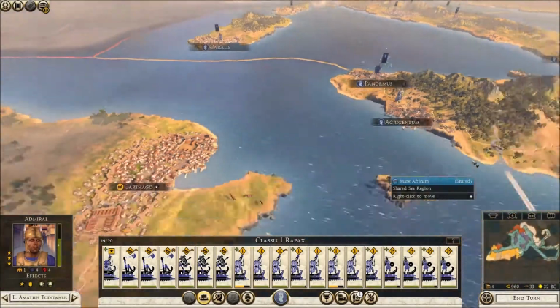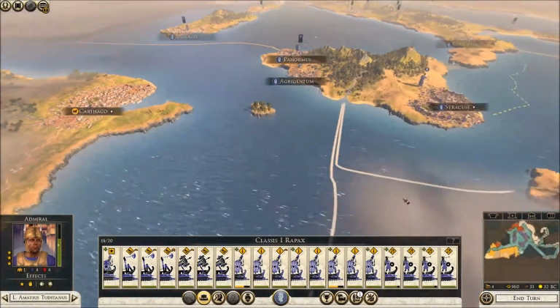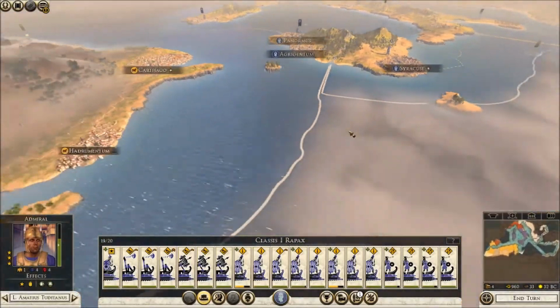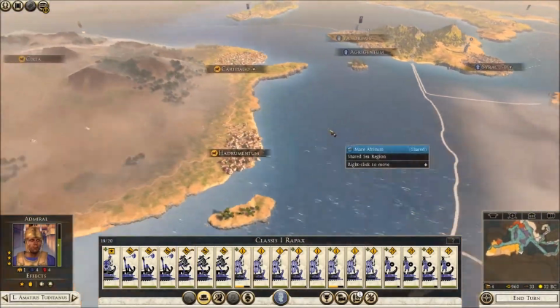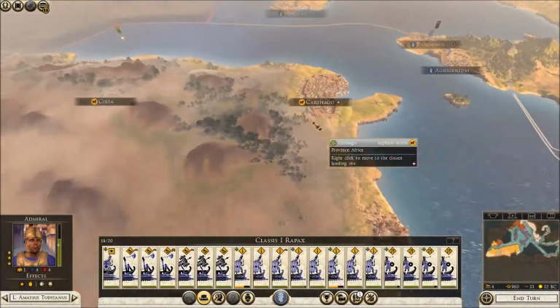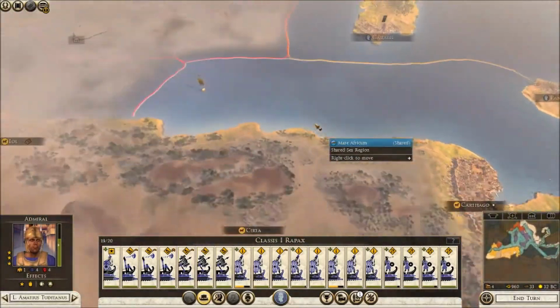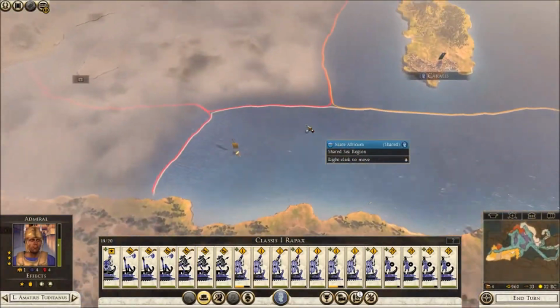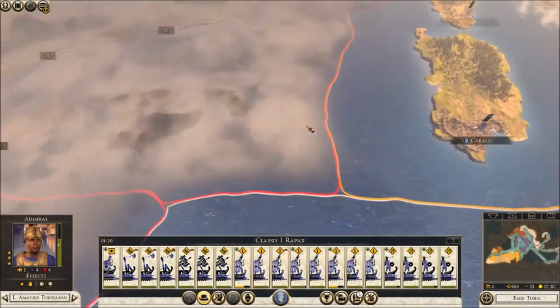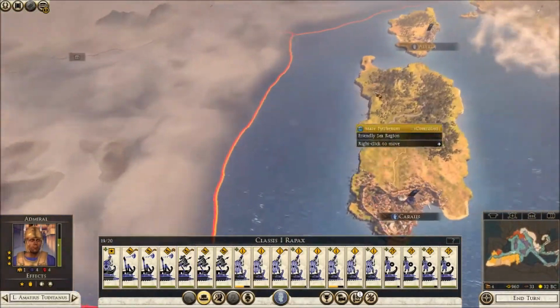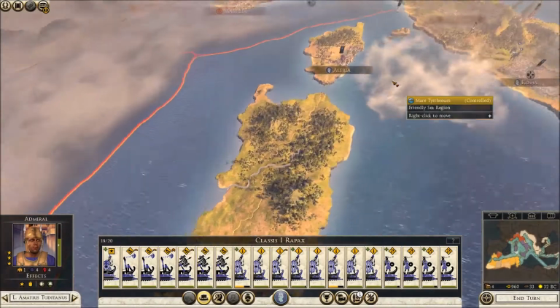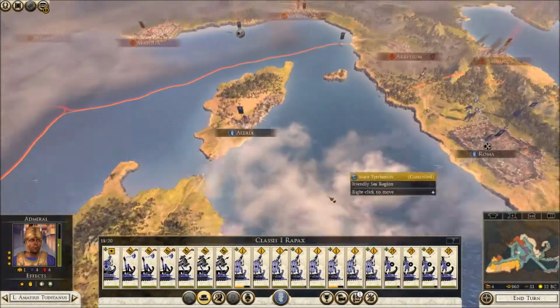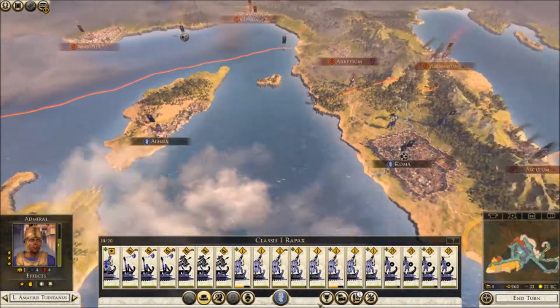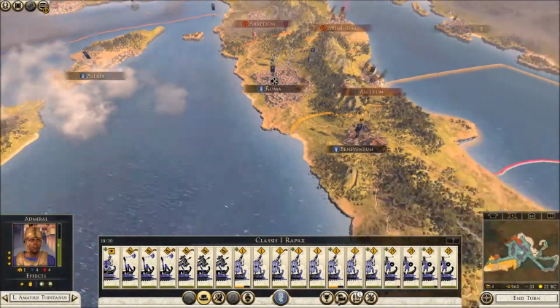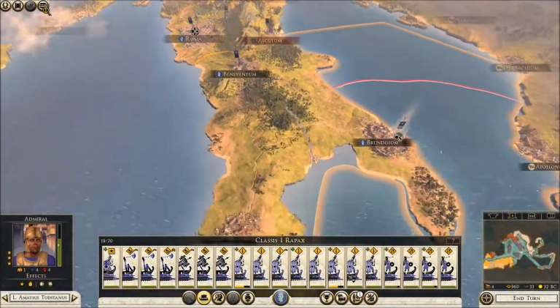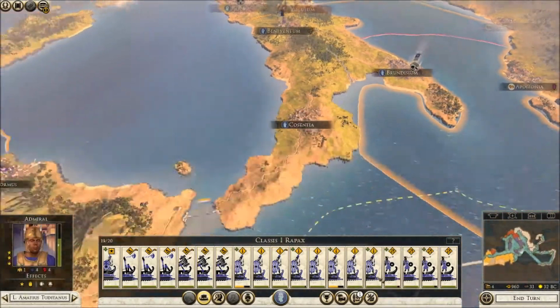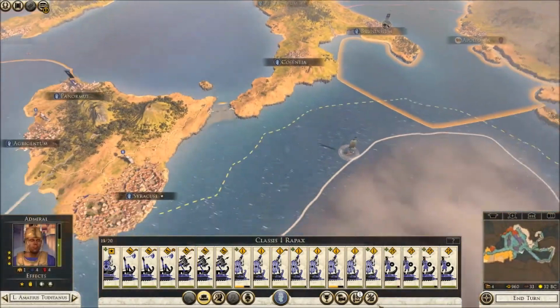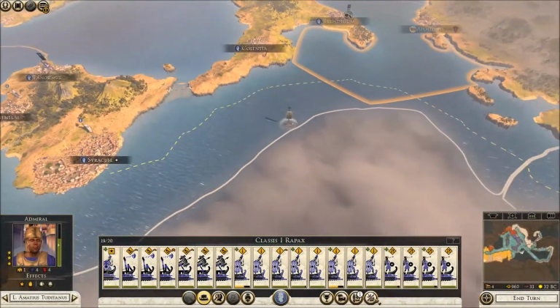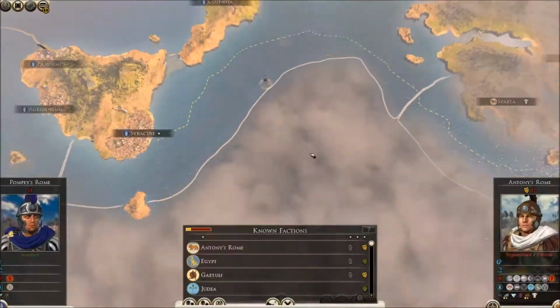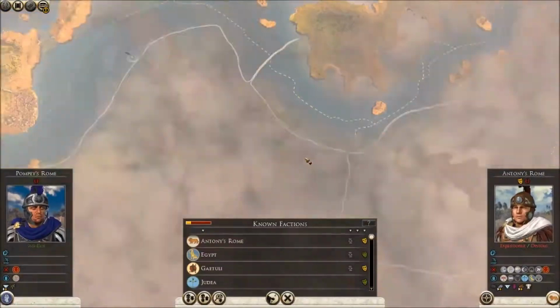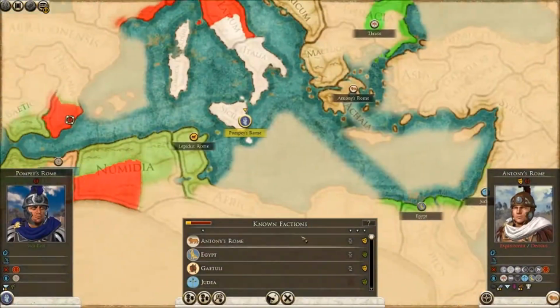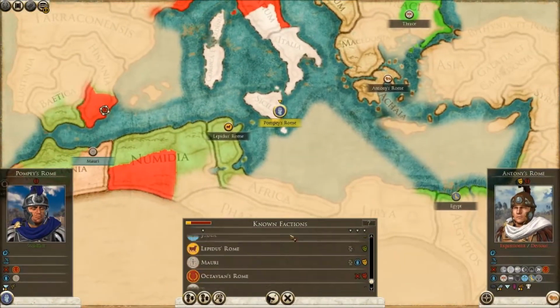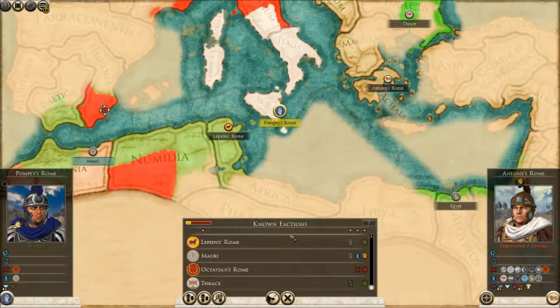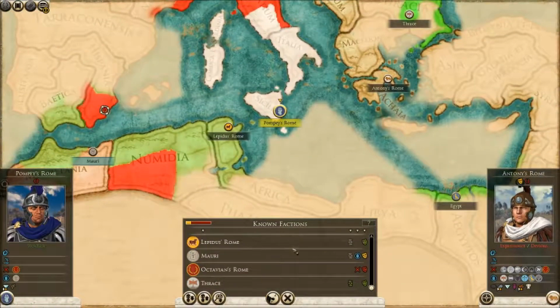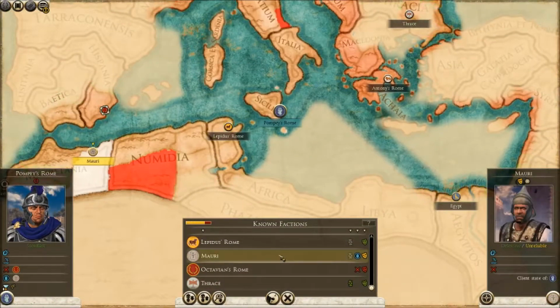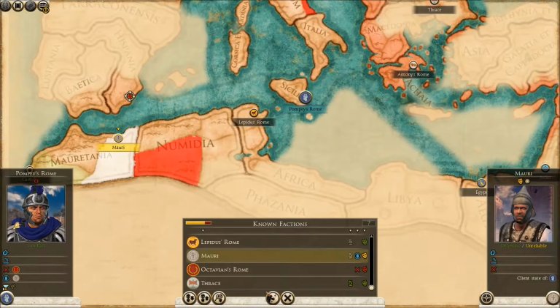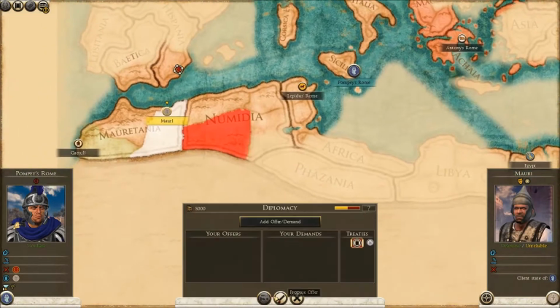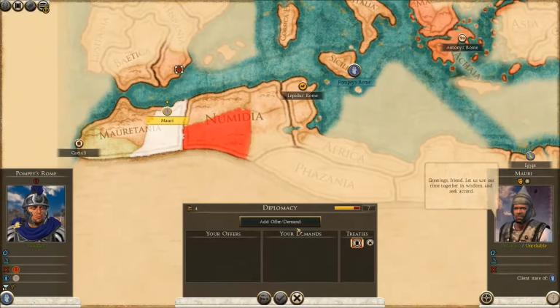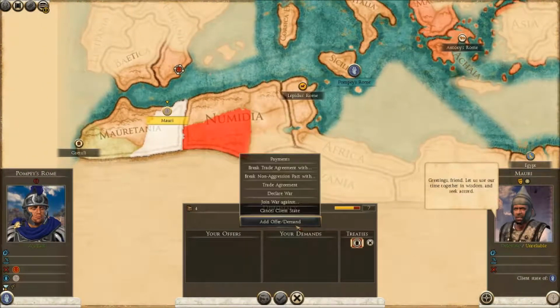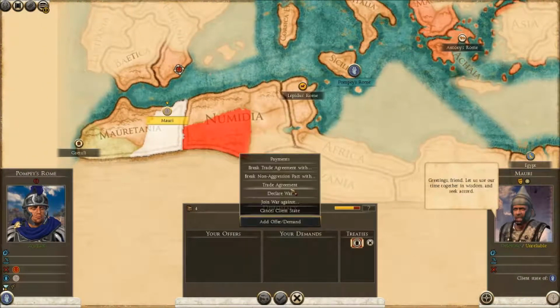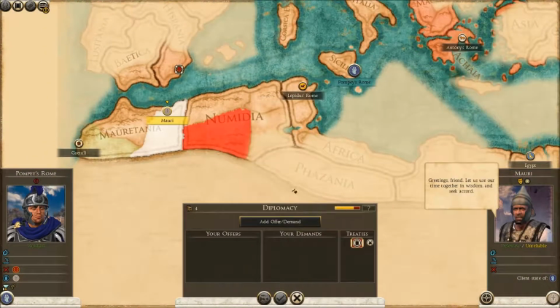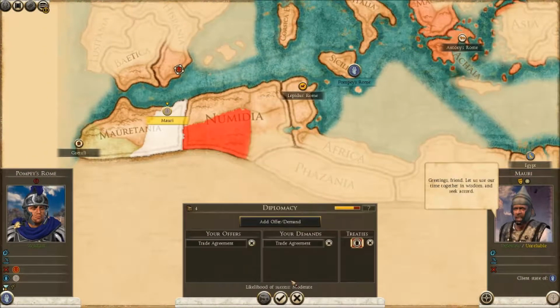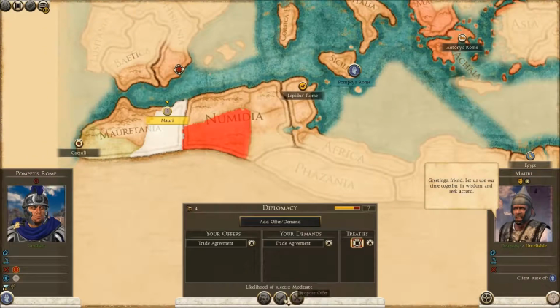So we're out of money, we've spent everything, we've done our upgrading, and we know where we're at with taxes. So let's have a look at diplomacy now - we need some trade. This is the key thing we need: these trade agreements.